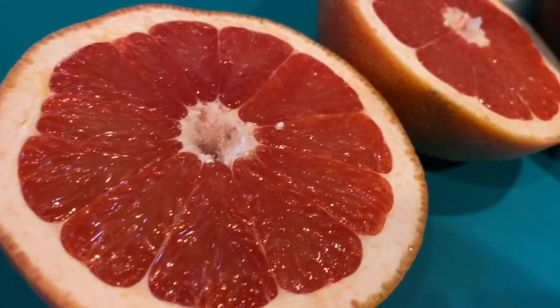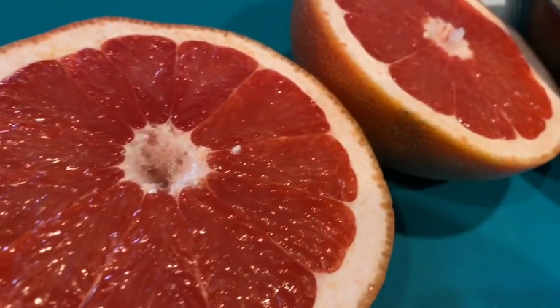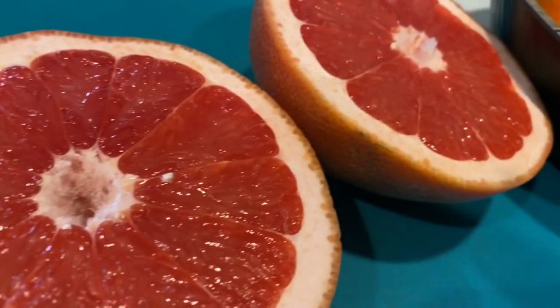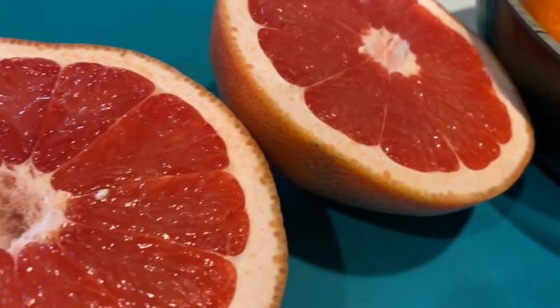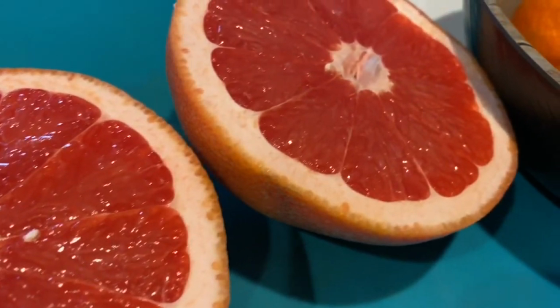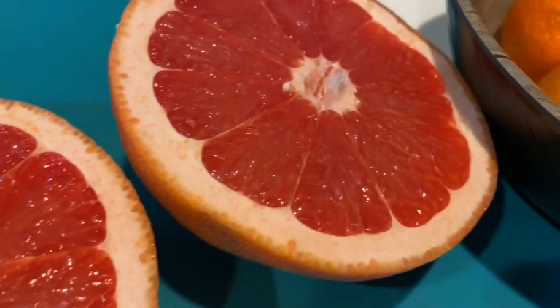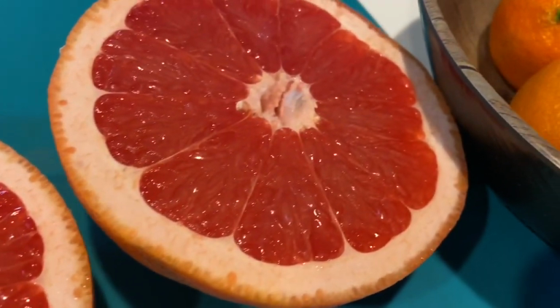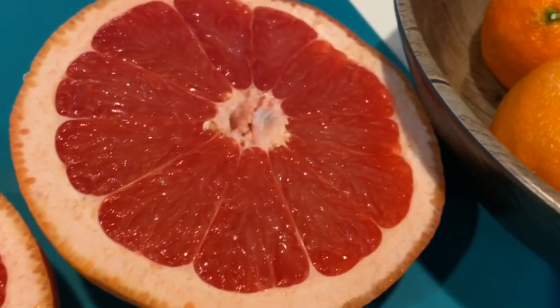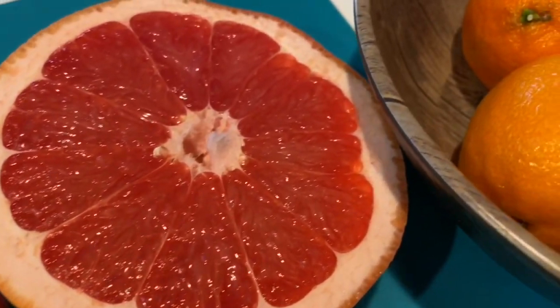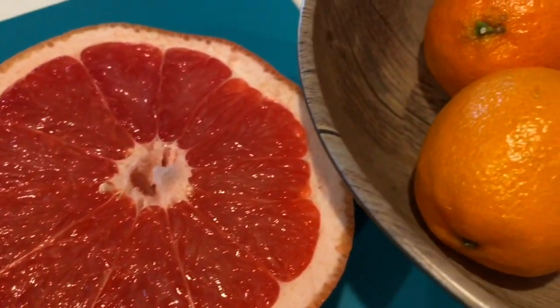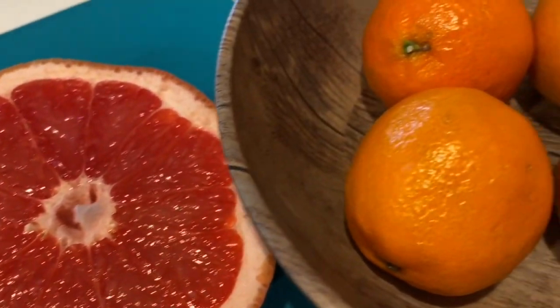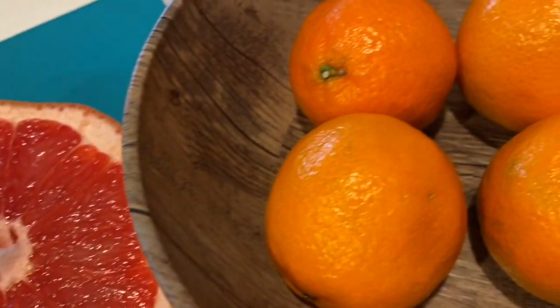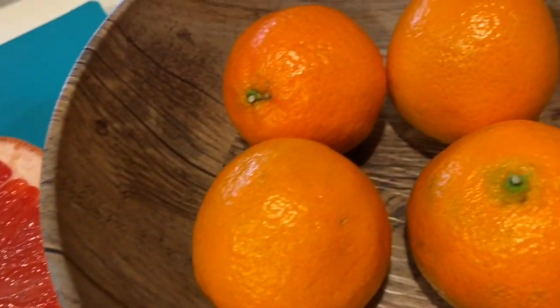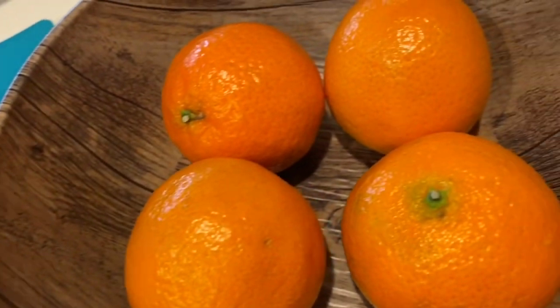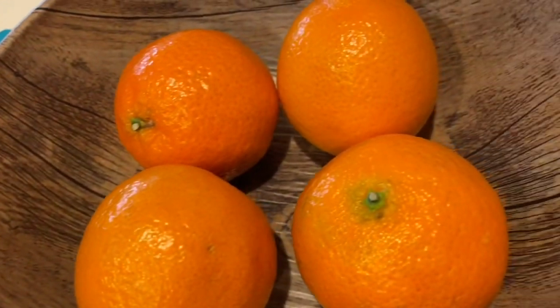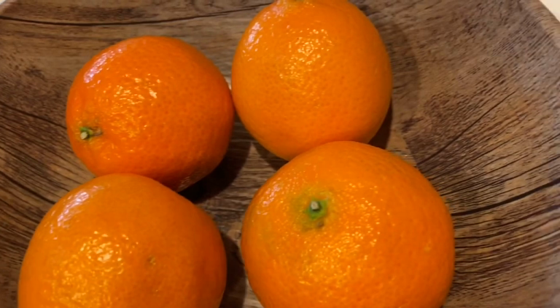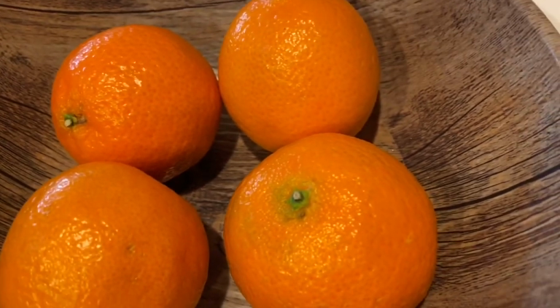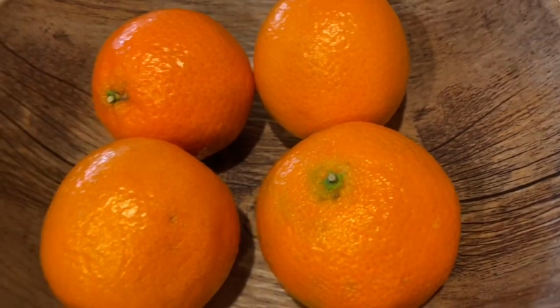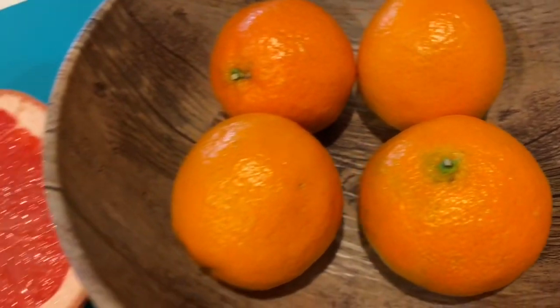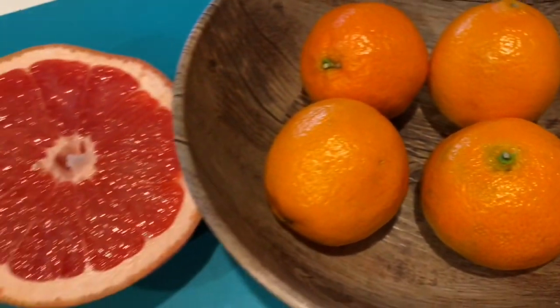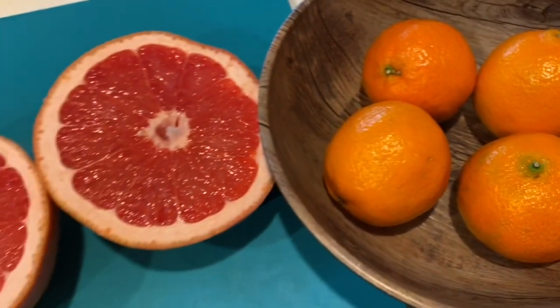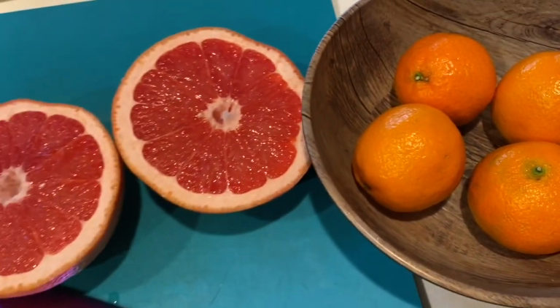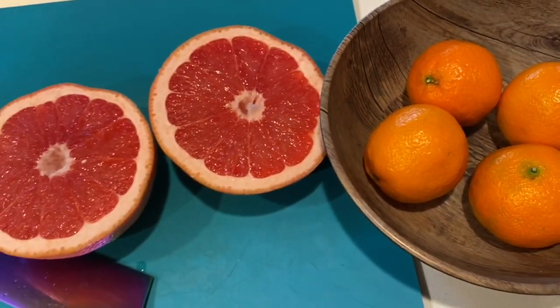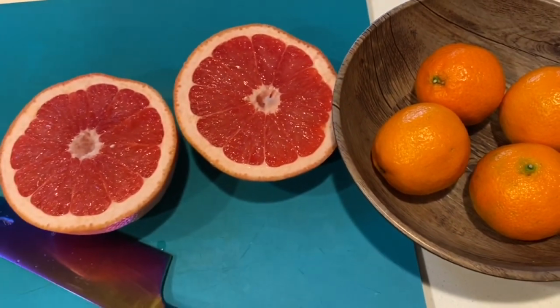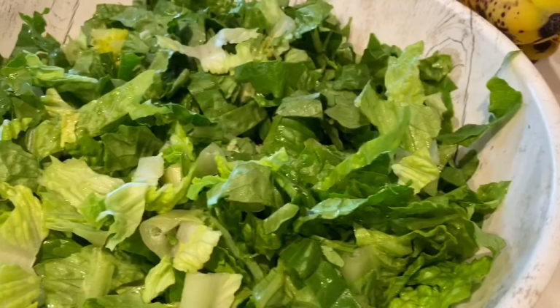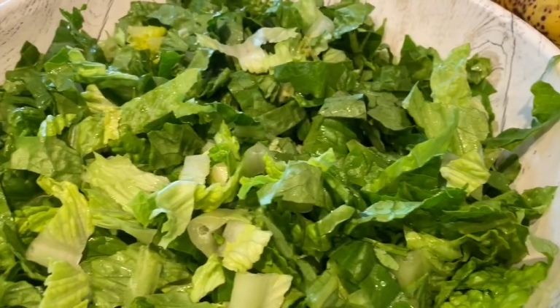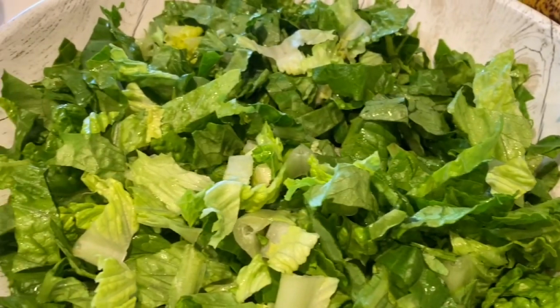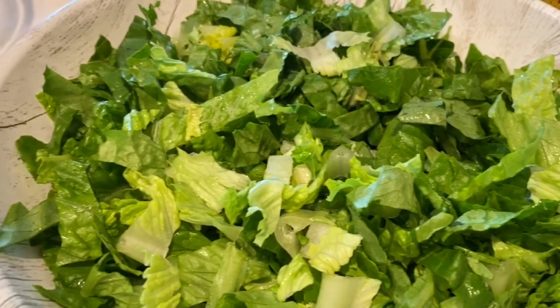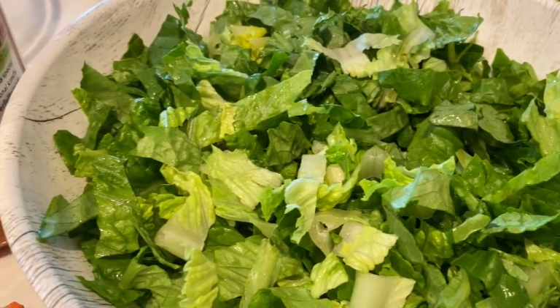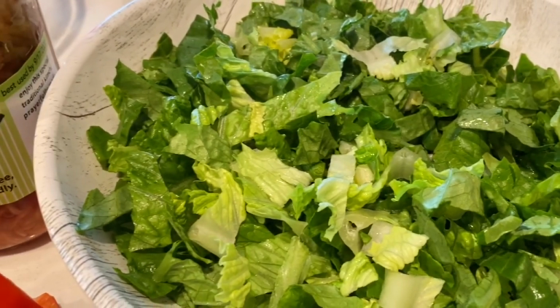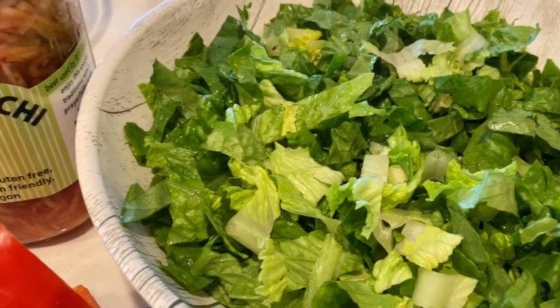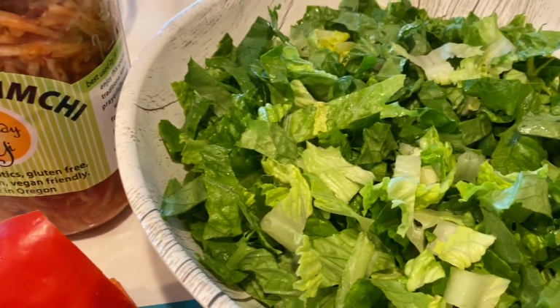Then I got into the citrus. For a snack I had a delicious grapefruit and four mandarin oranges as a little snack between lunch and dinner. Then came dinner, again with the romaine.